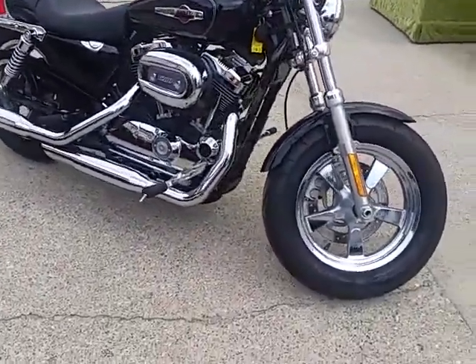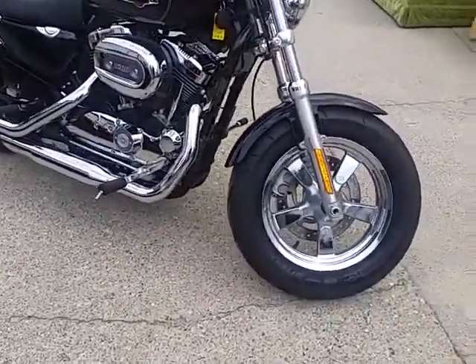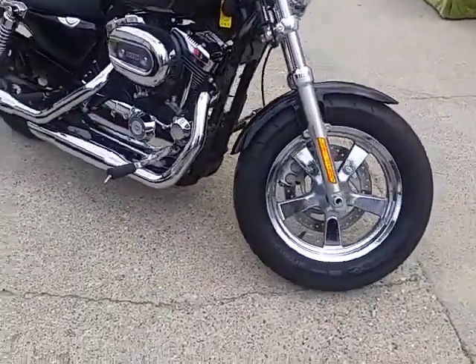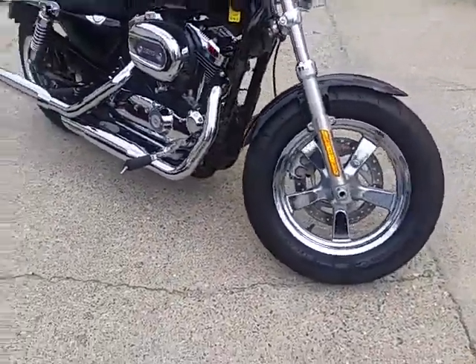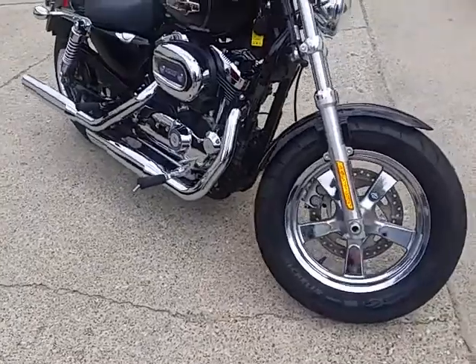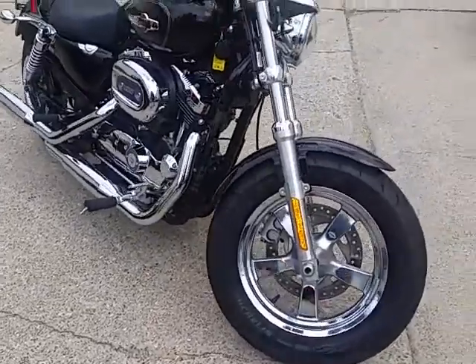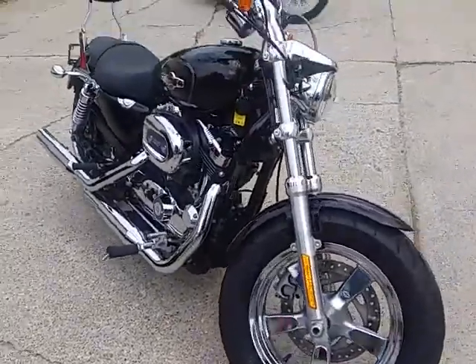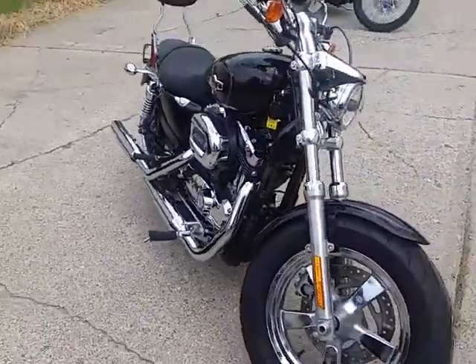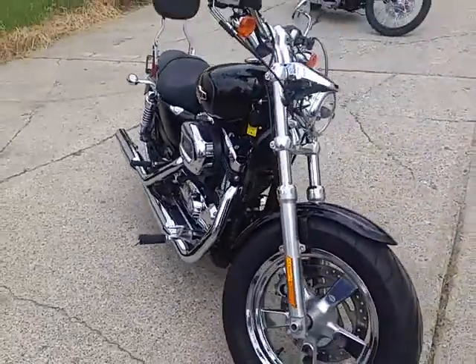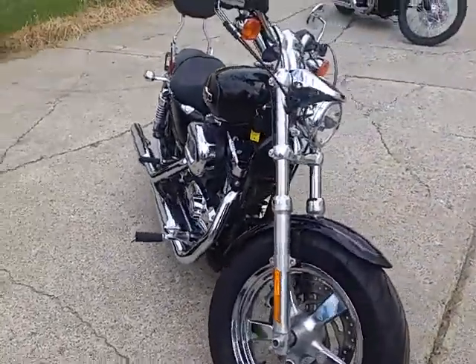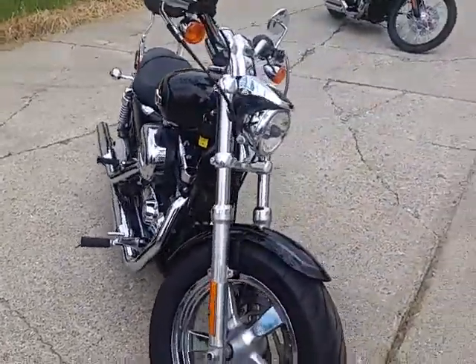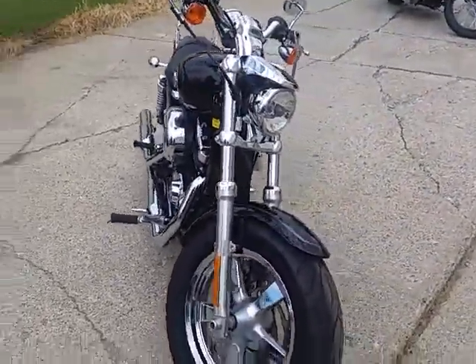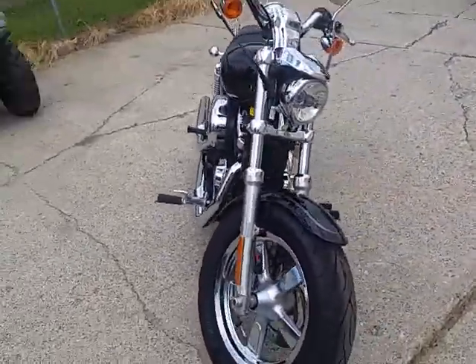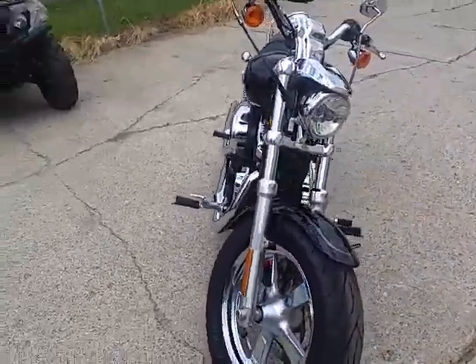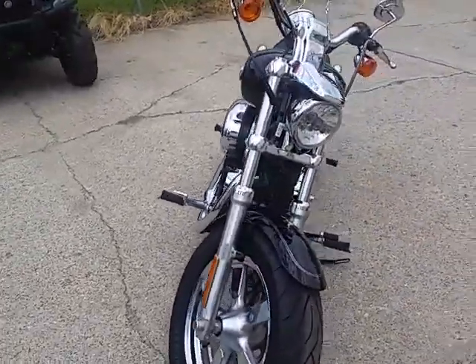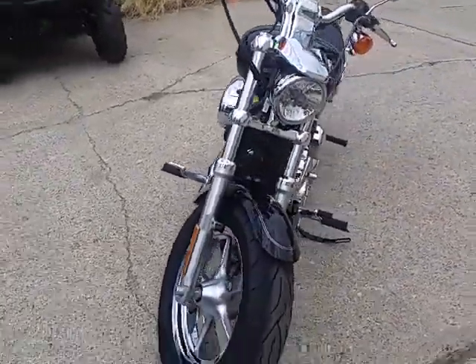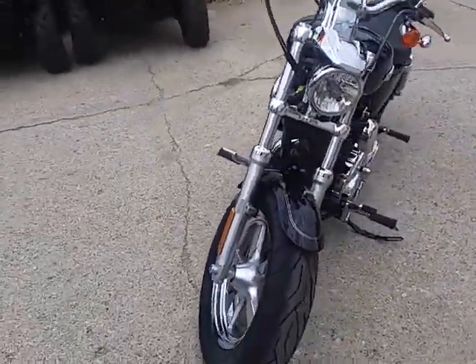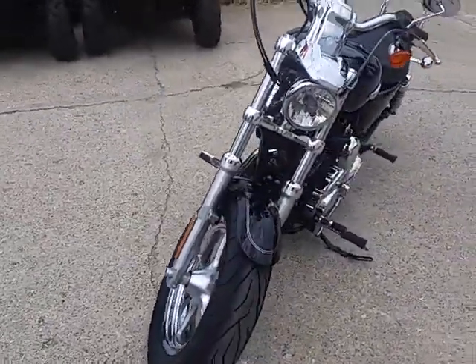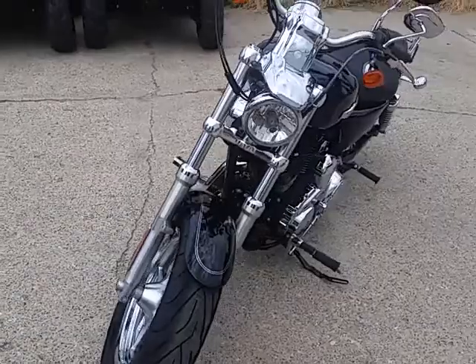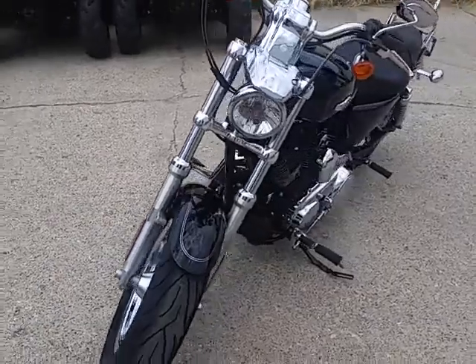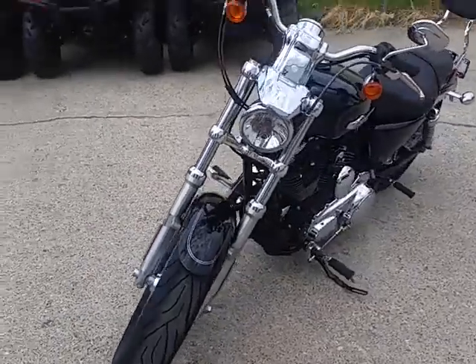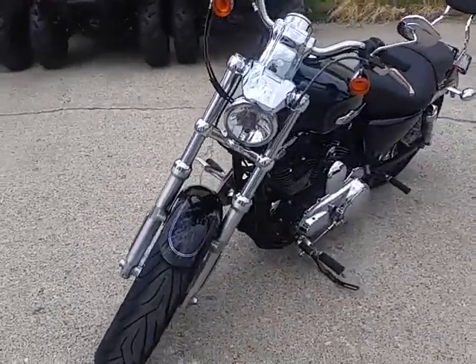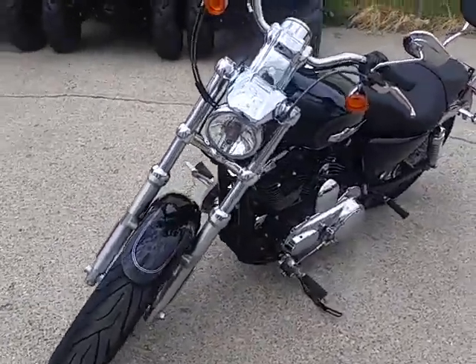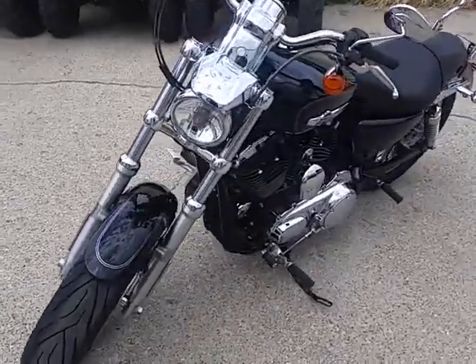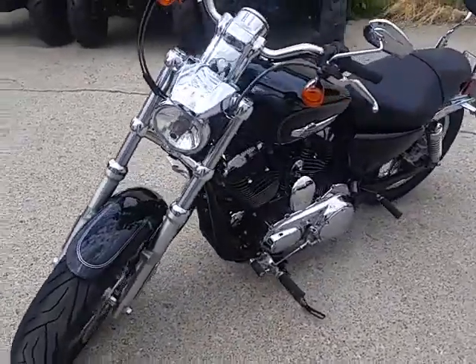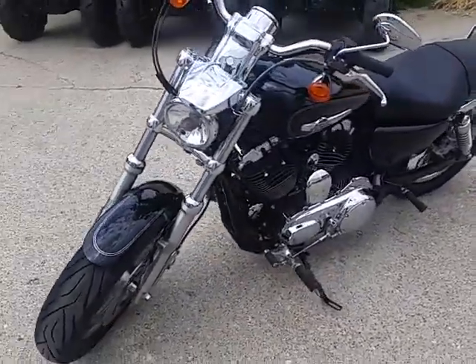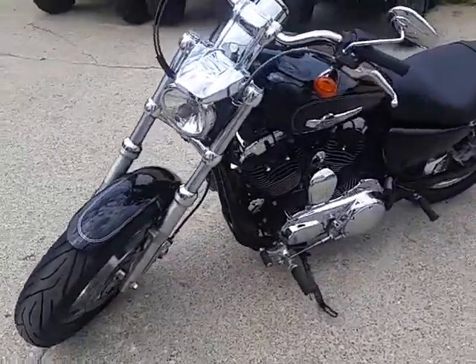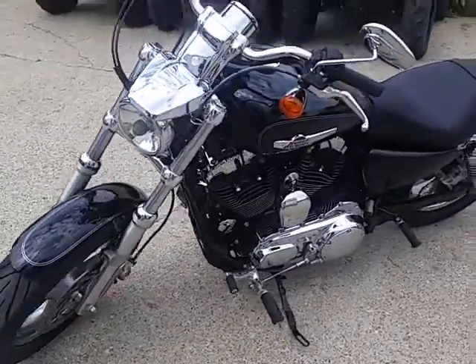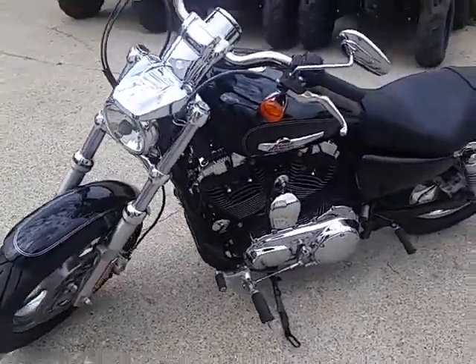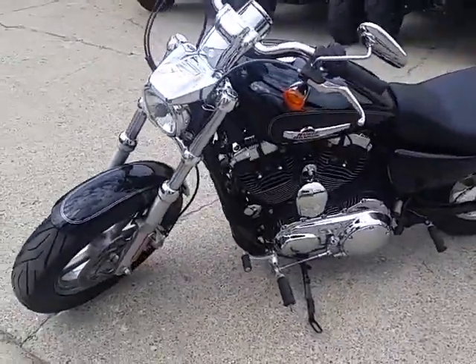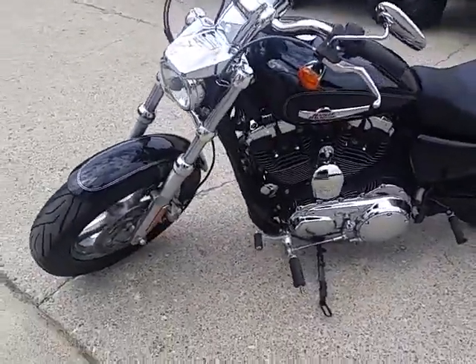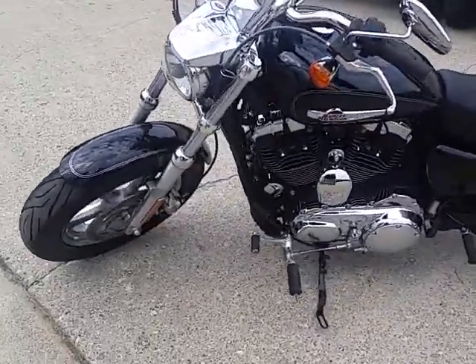This one's a 2014 Harley-Davidson Sportster 1200C. We got this thing priced to move at $7,900. It's underneath Harley-Davidson factory warranty until March of 2017.